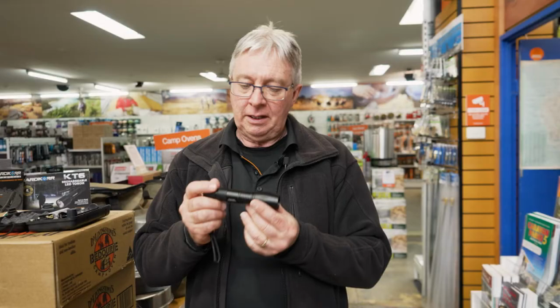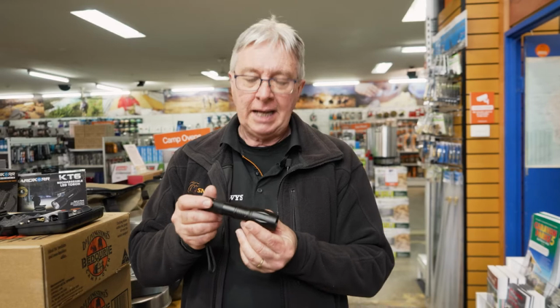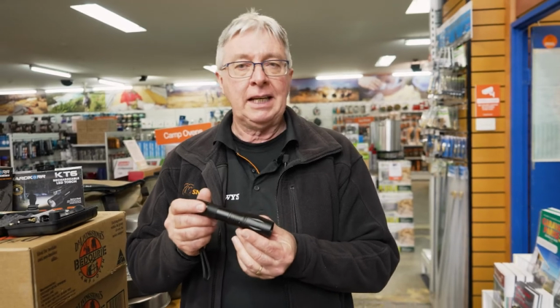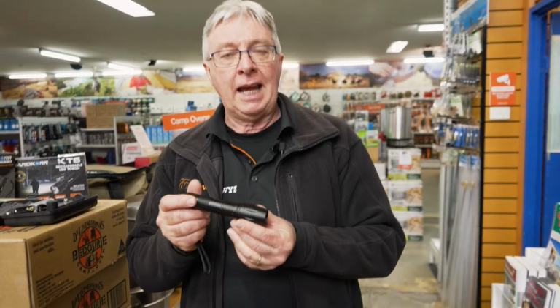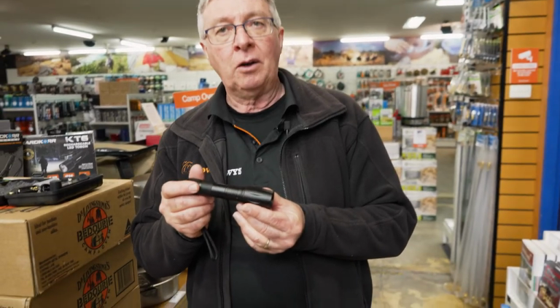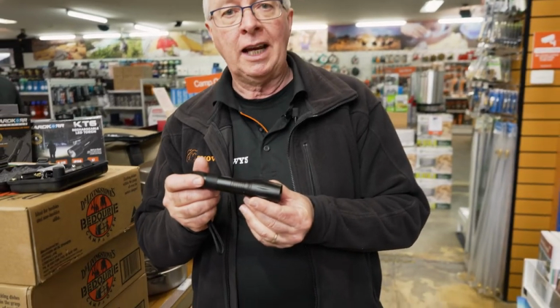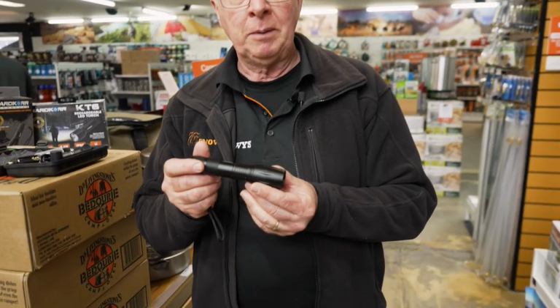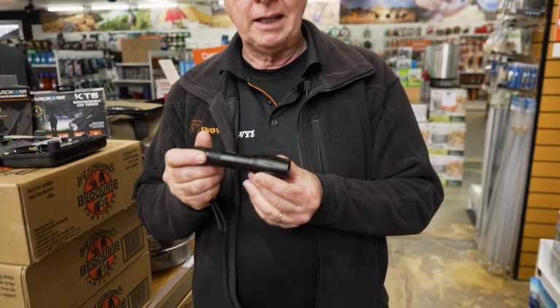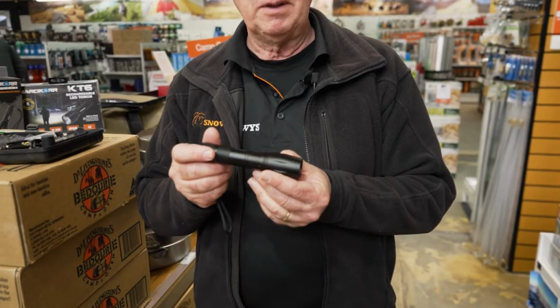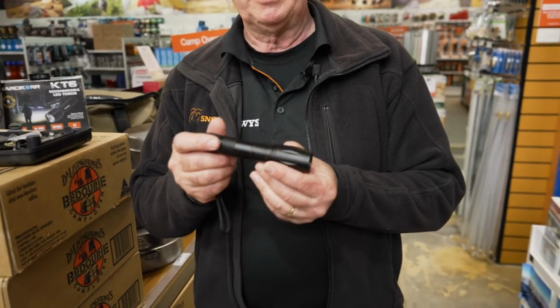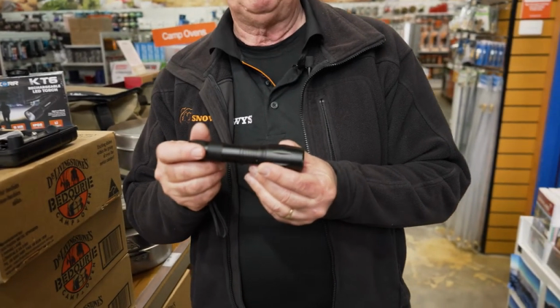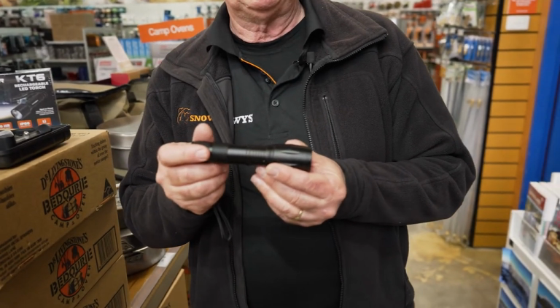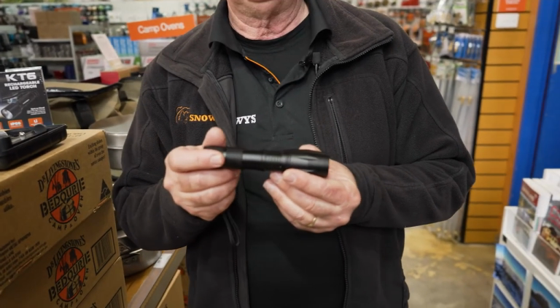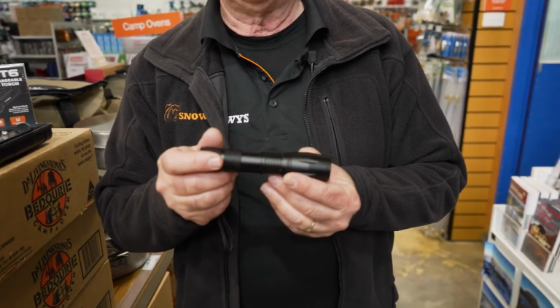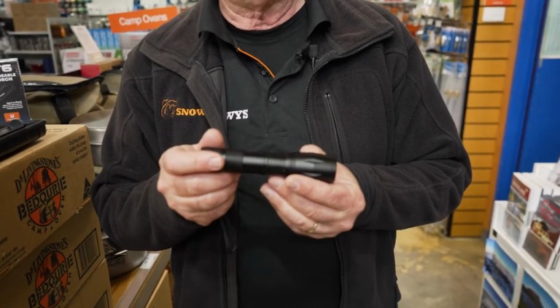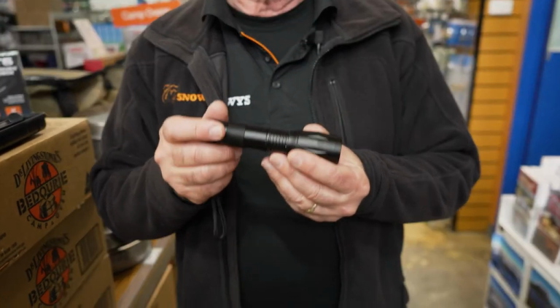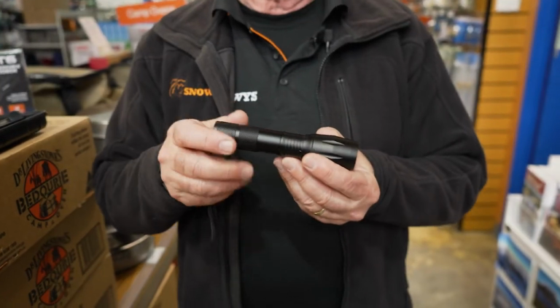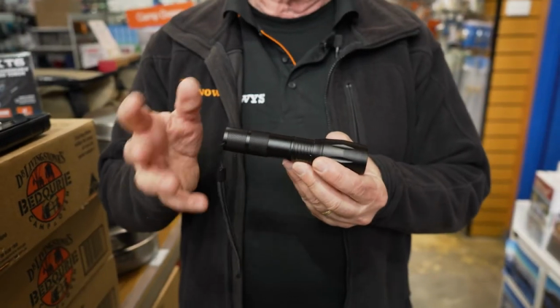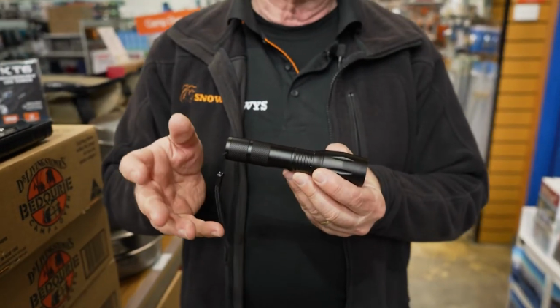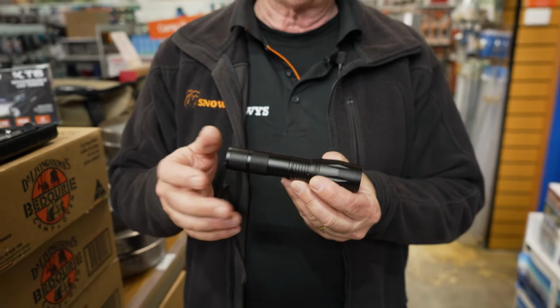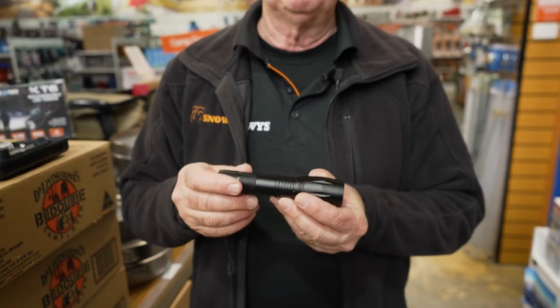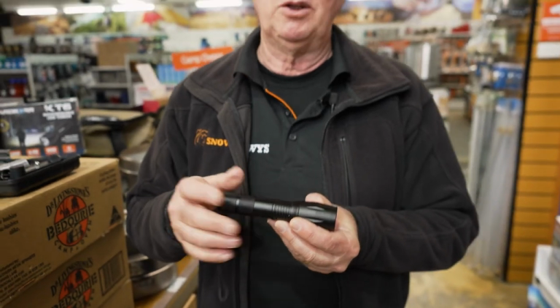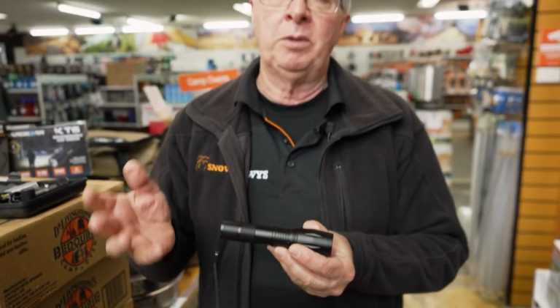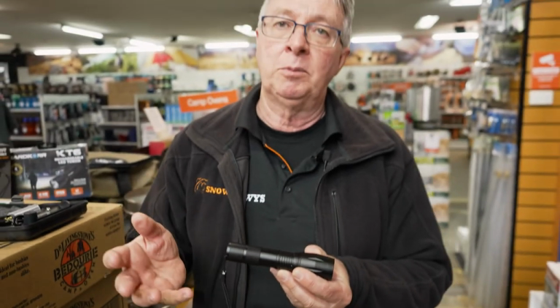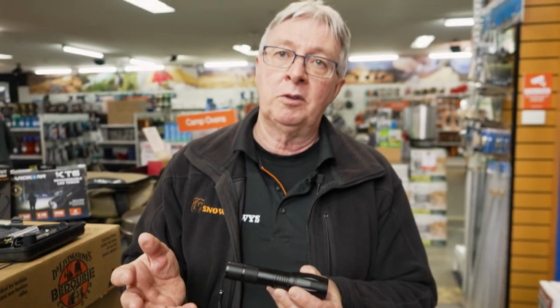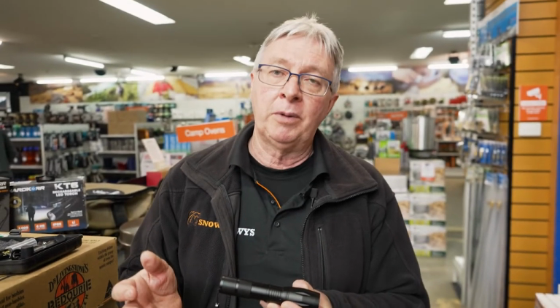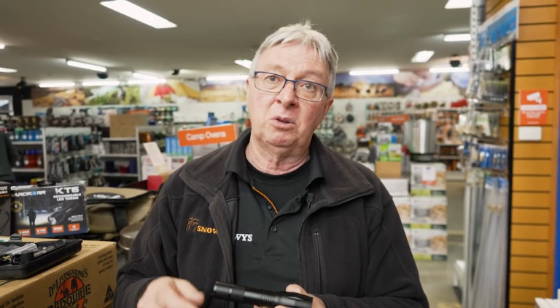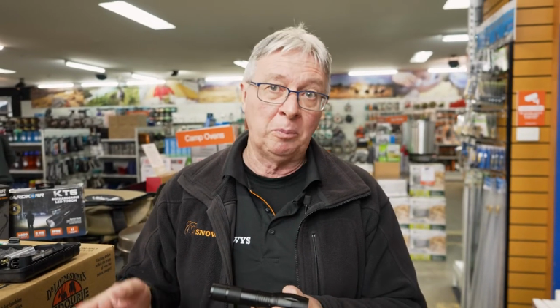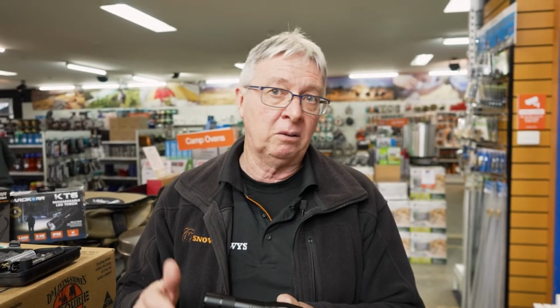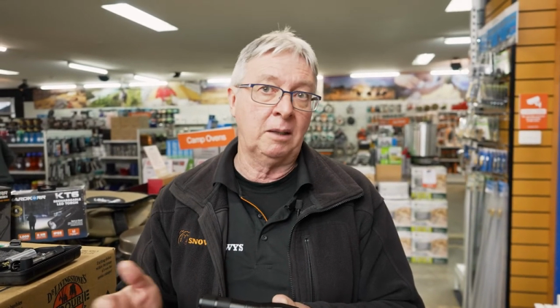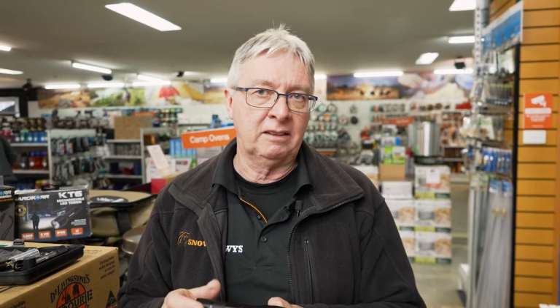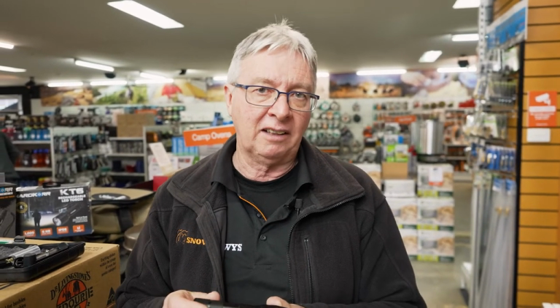The casing is an anodised aluminium casing with an IP64 rating, which means you can get the torch wet, but don't drop it overboard on your boat or in a puddle, because that means it's cactus.